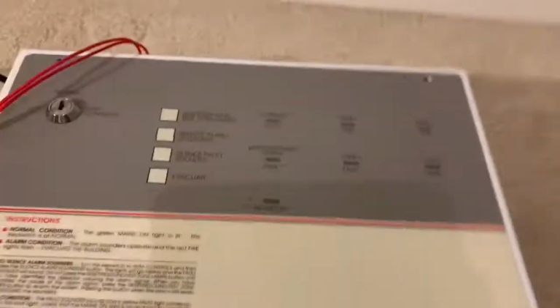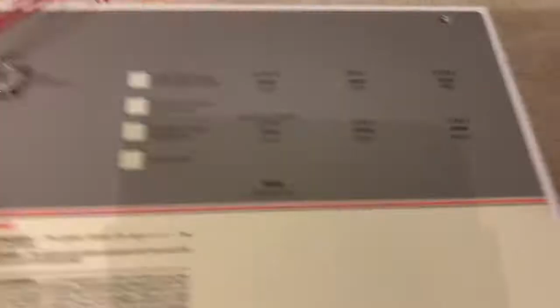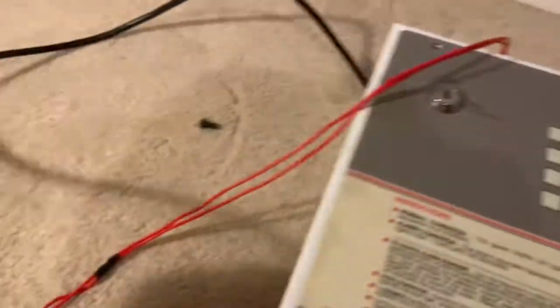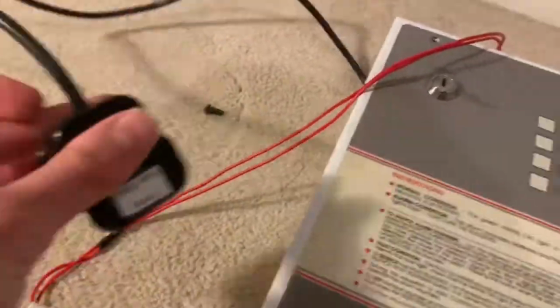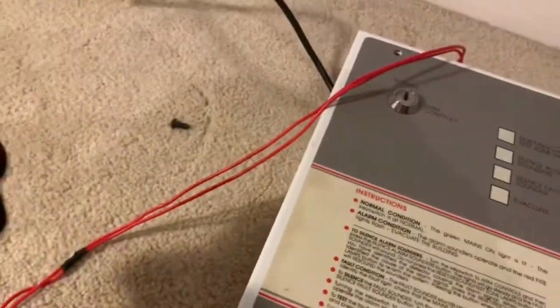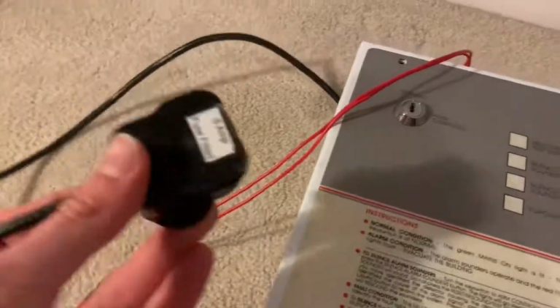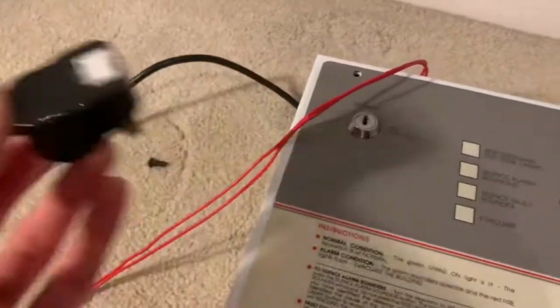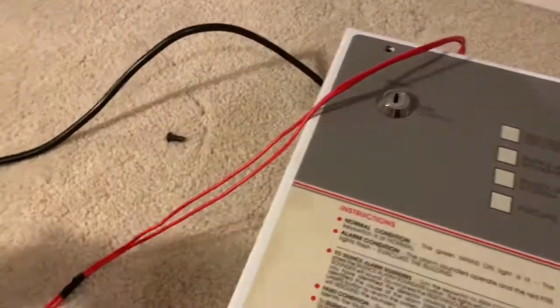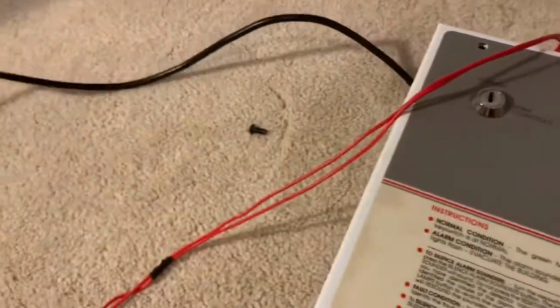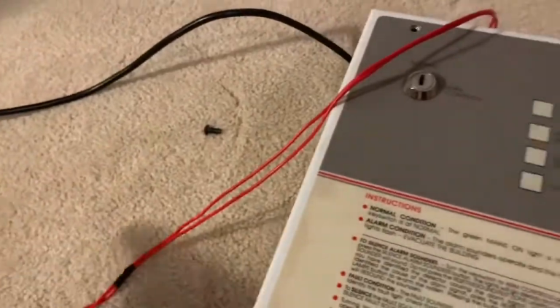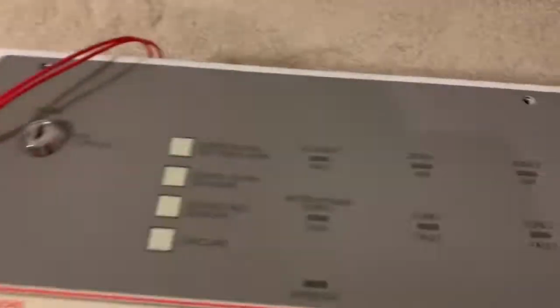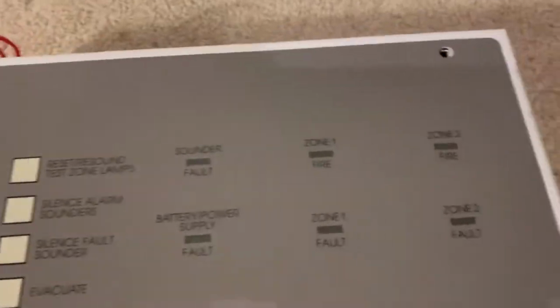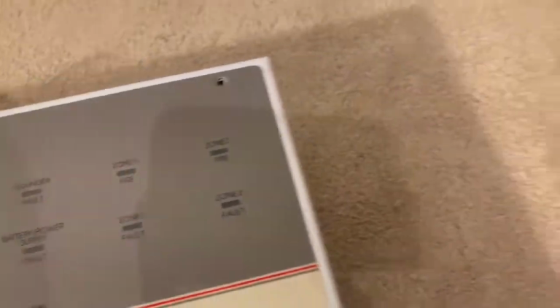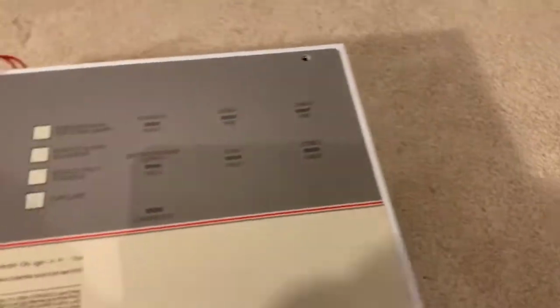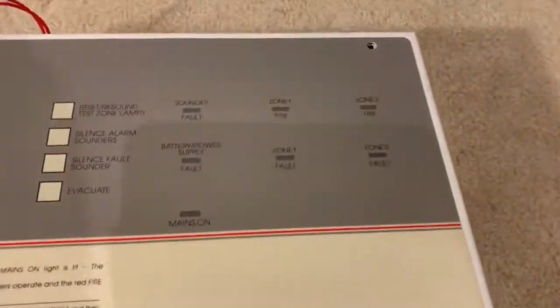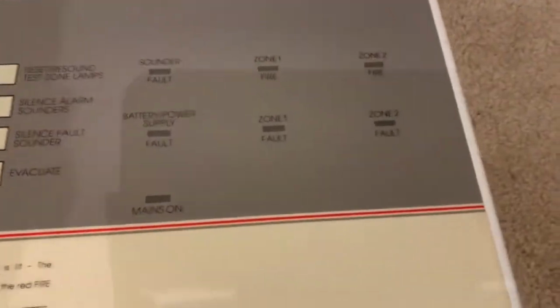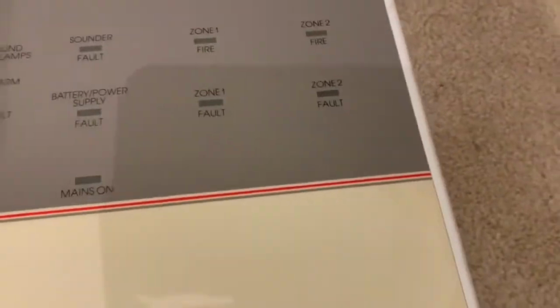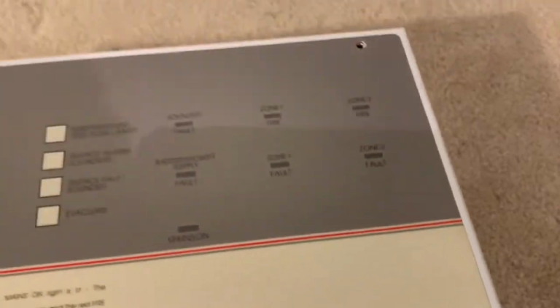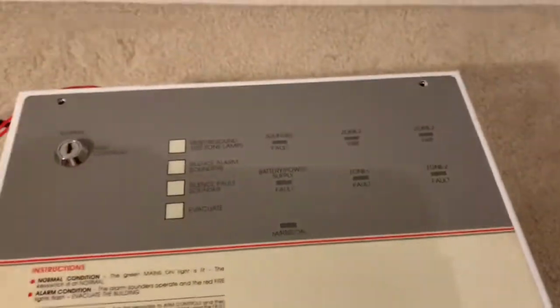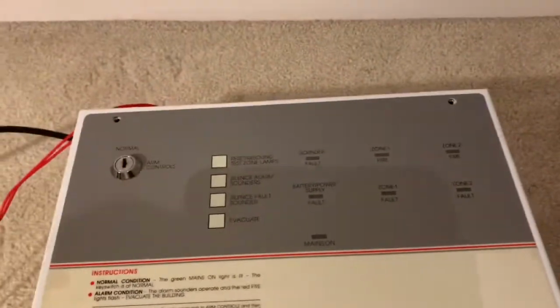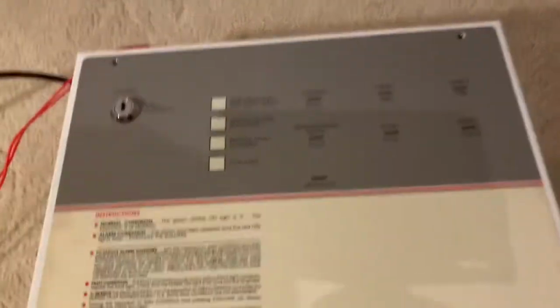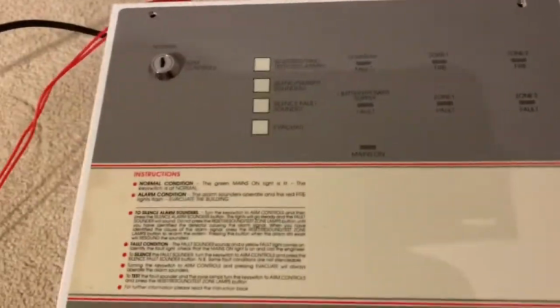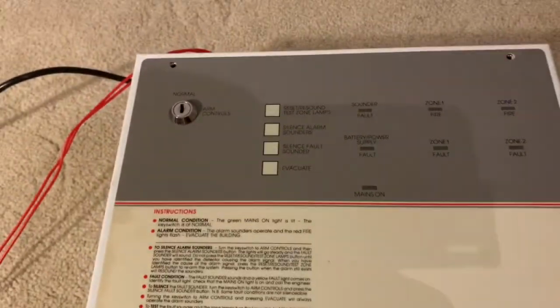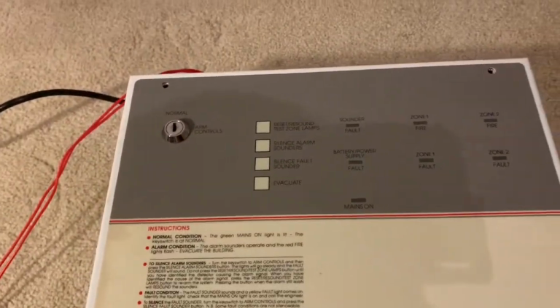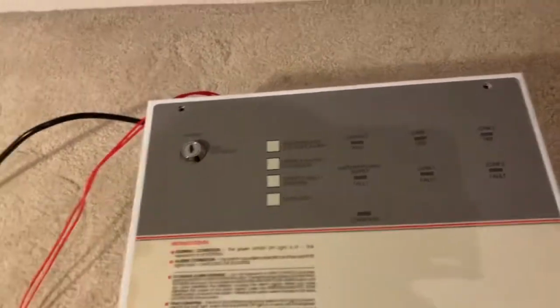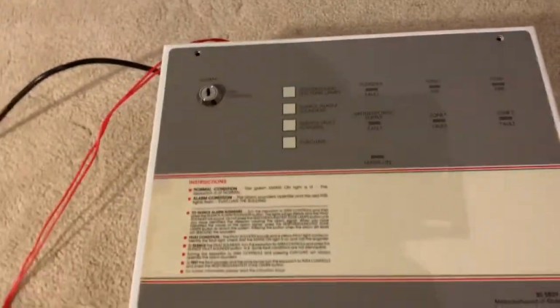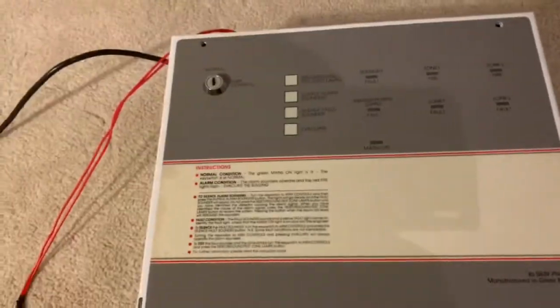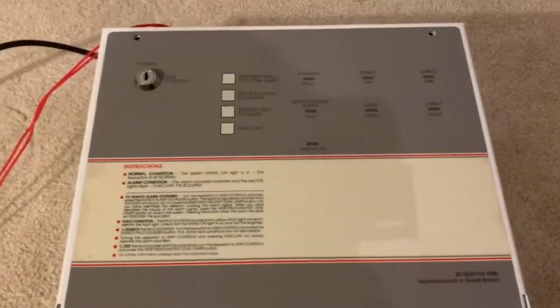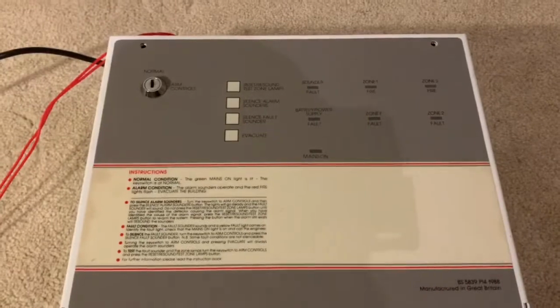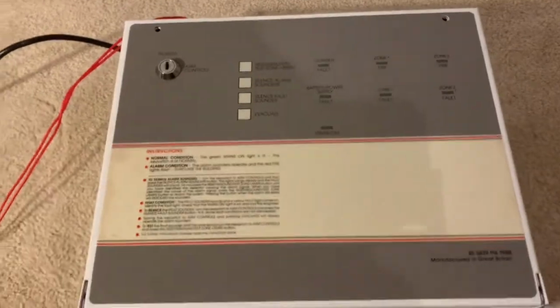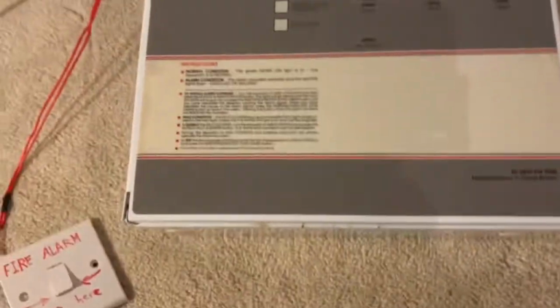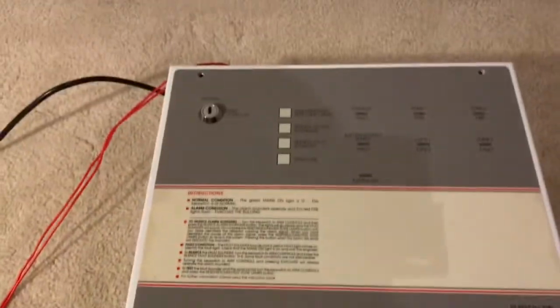I've got a power plug to plug it in. I'm not going to be switching it on in this video. However, whenever I get some devices, I'll be doing my first system test.